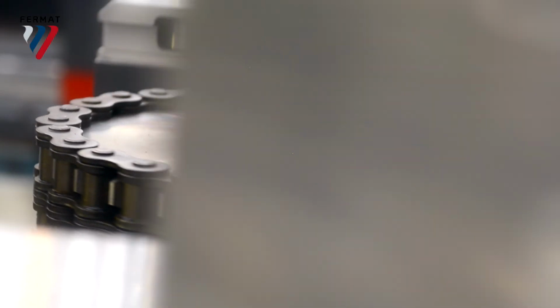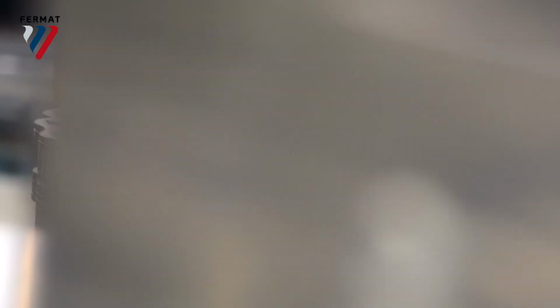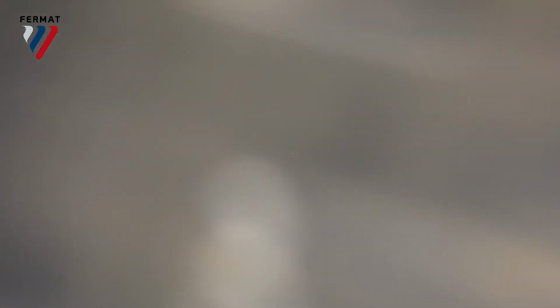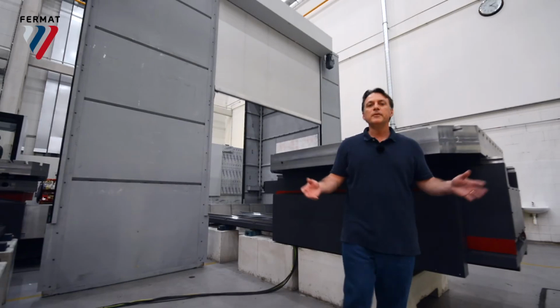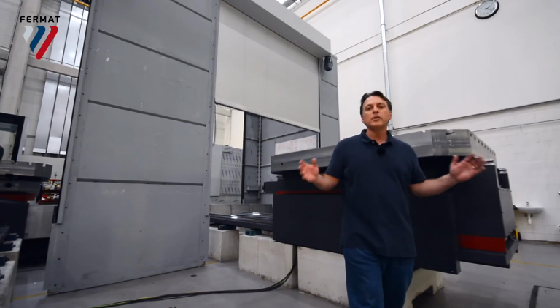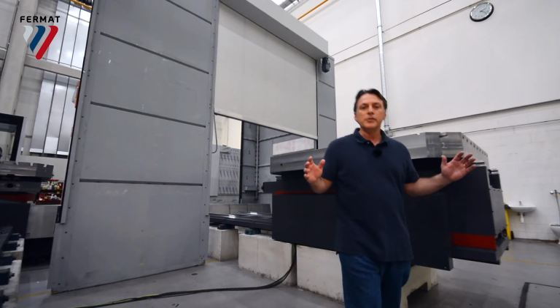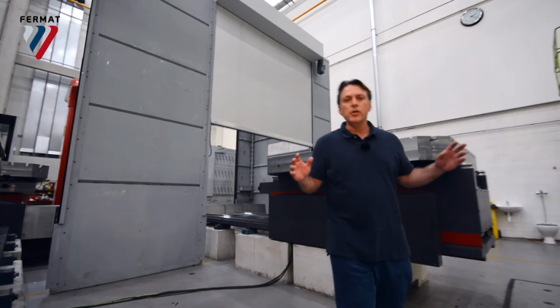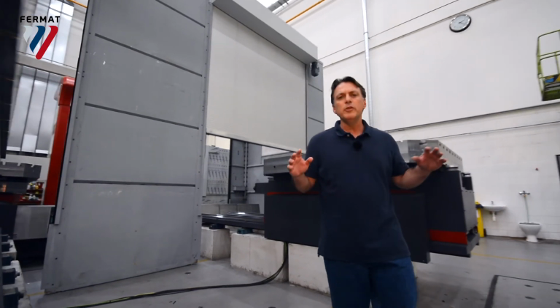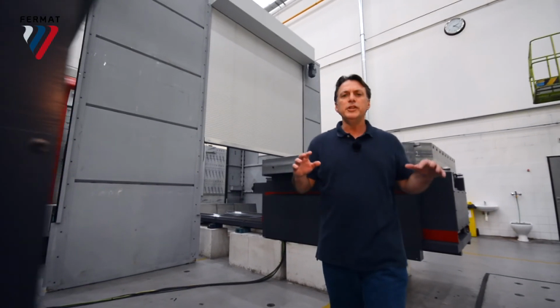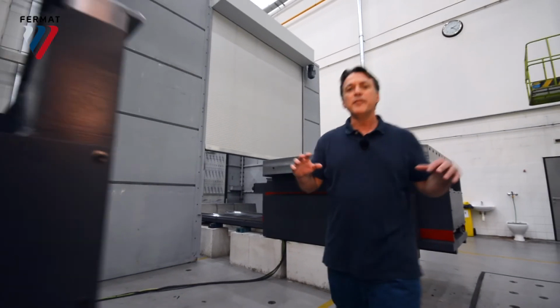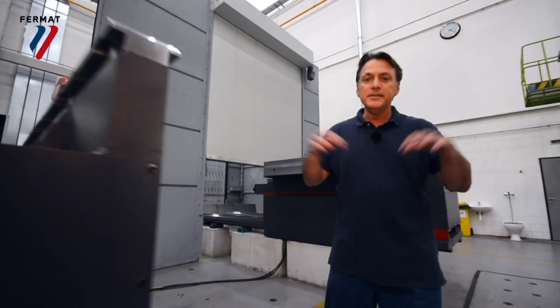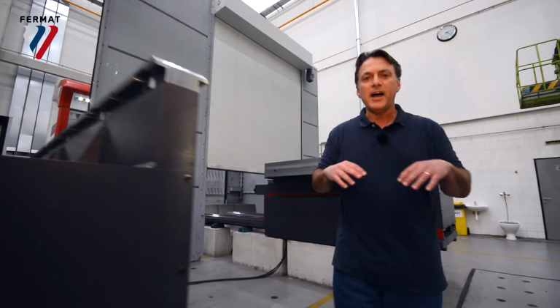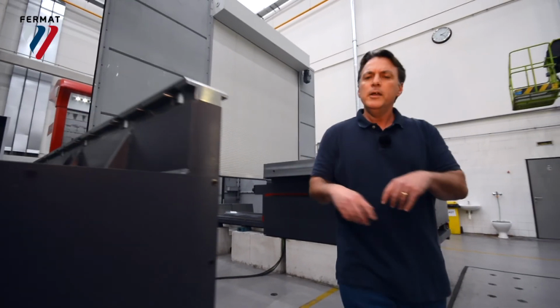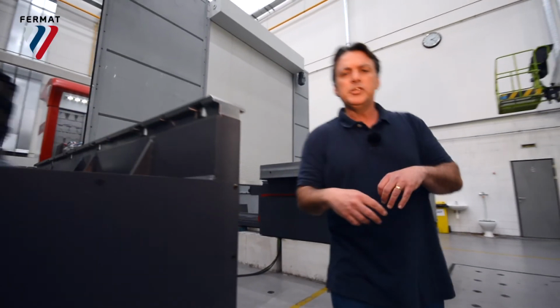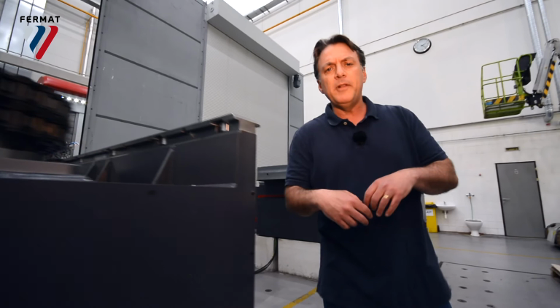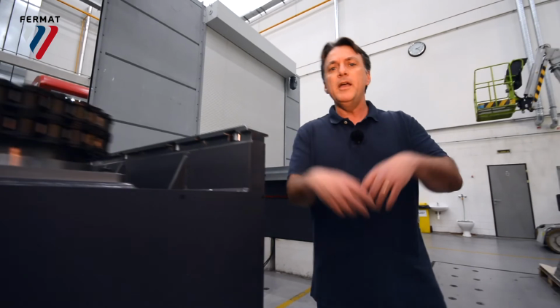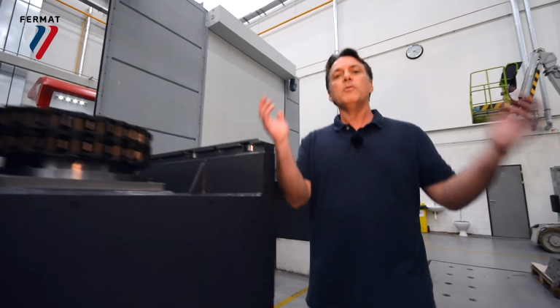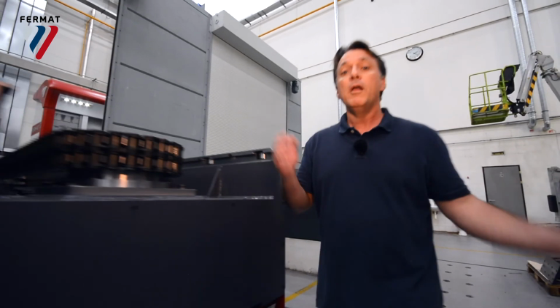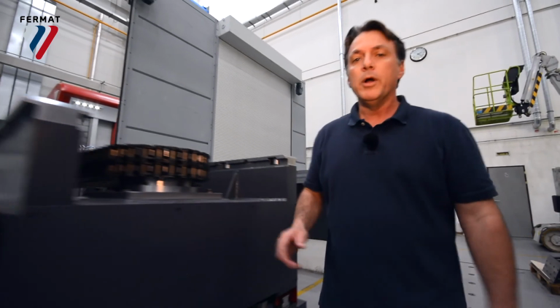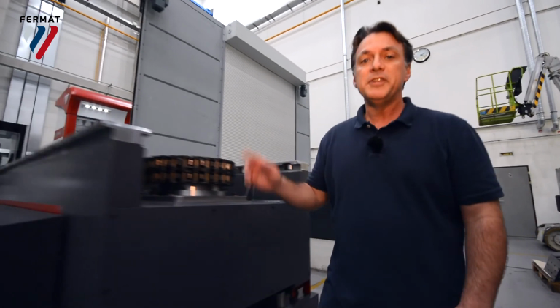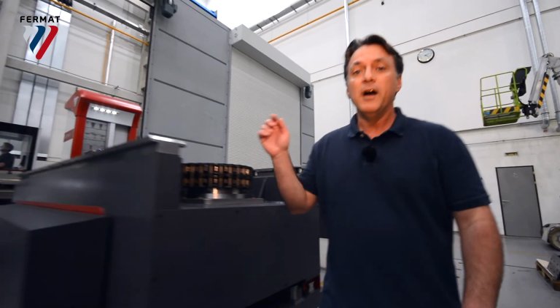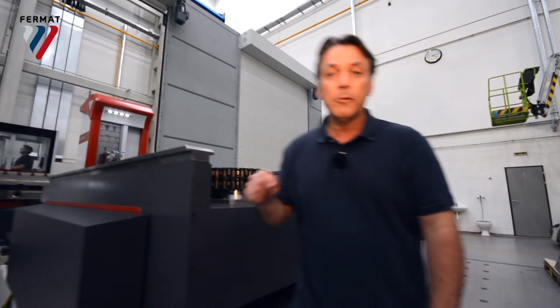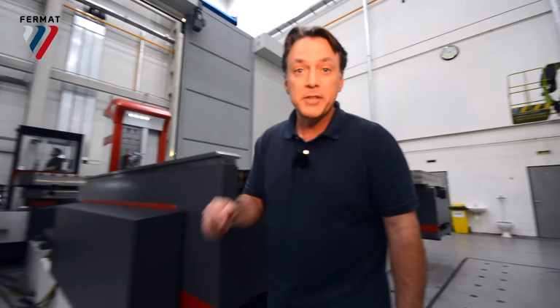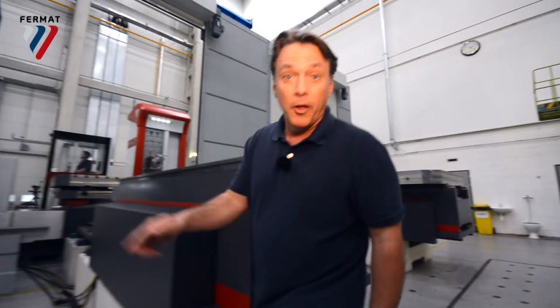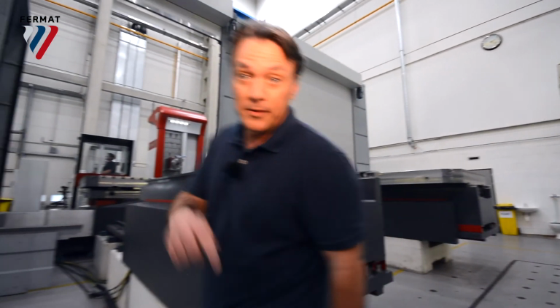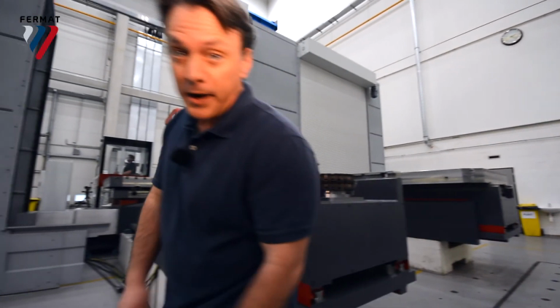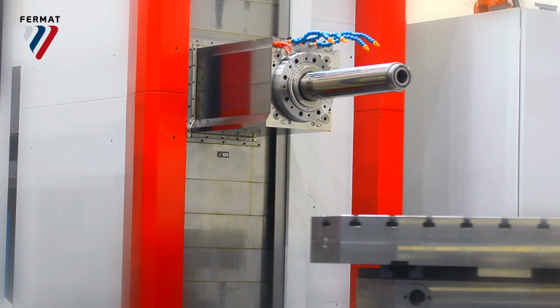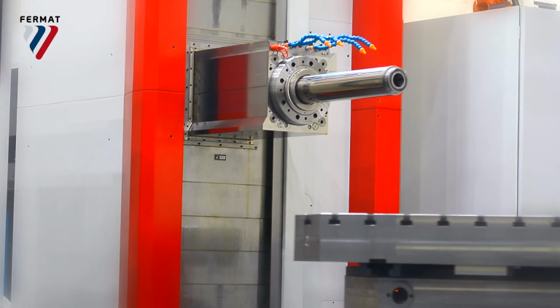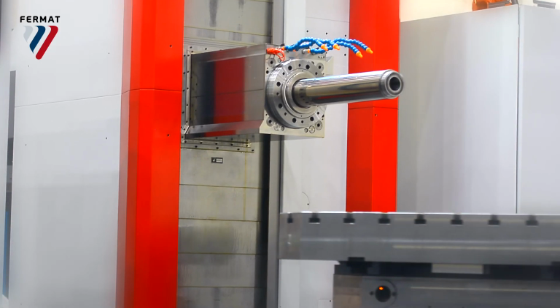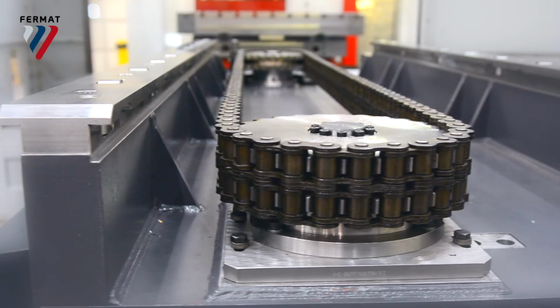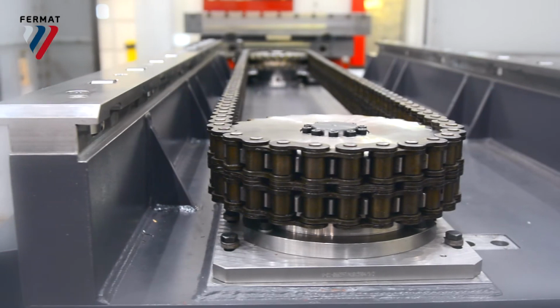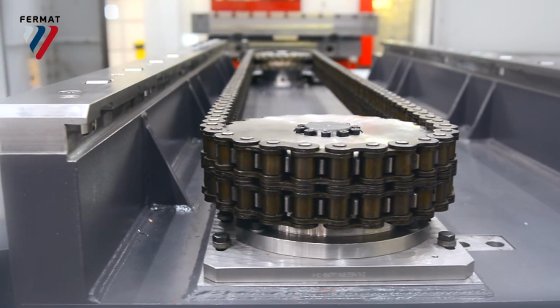The machine is fully enclosed, so you do all your machining on the inside with chips flying everywhere, while you're resetting the other workpiece on the outside.